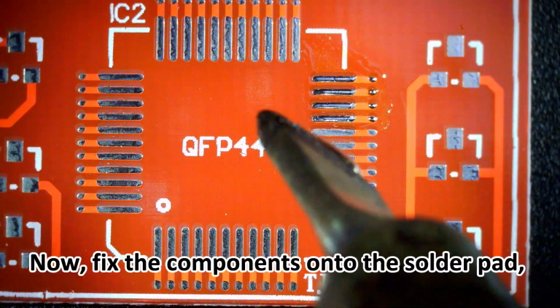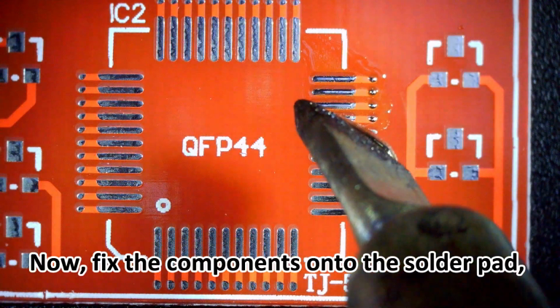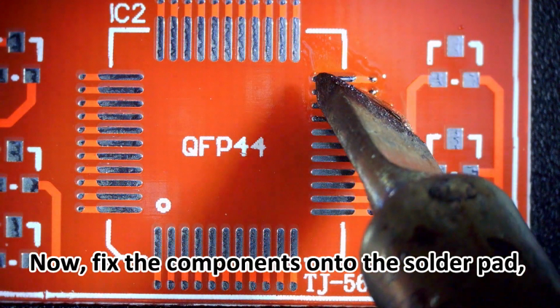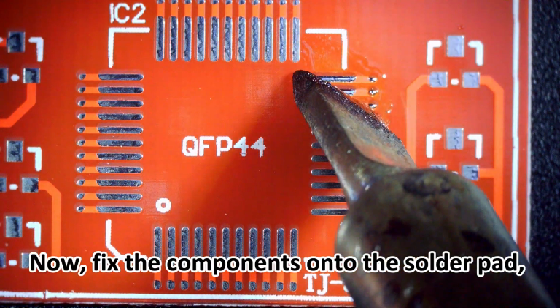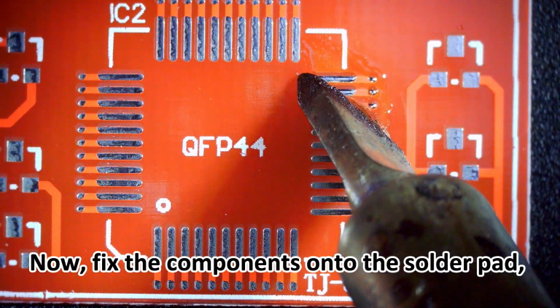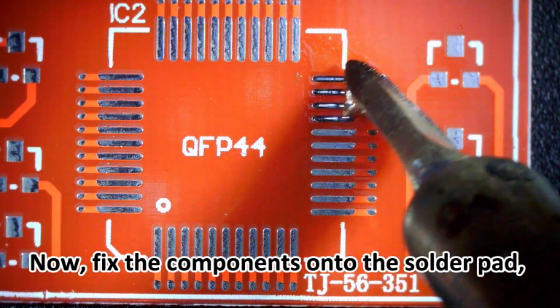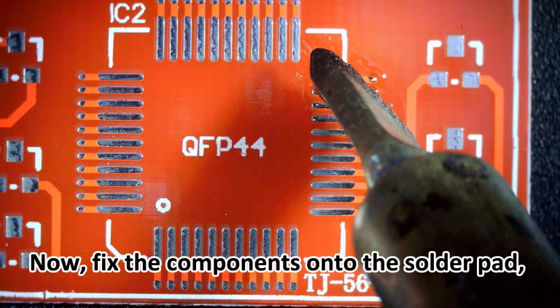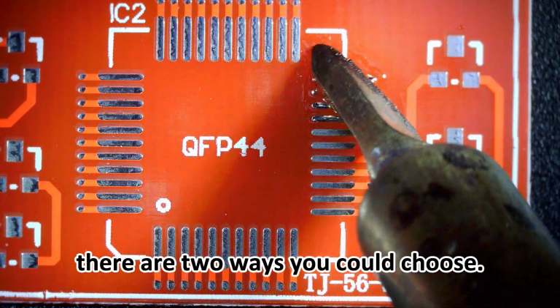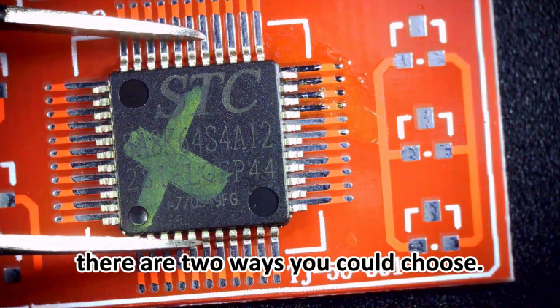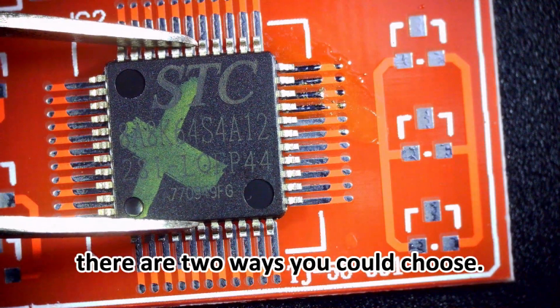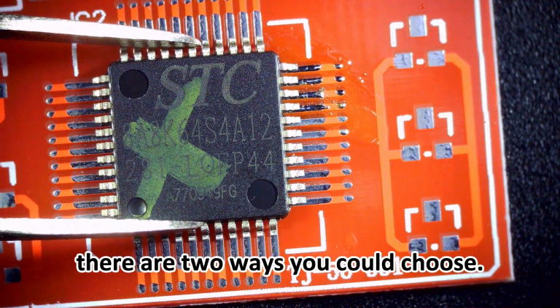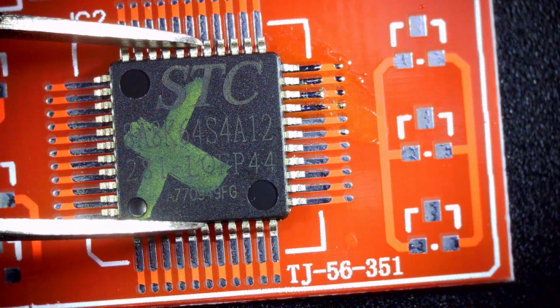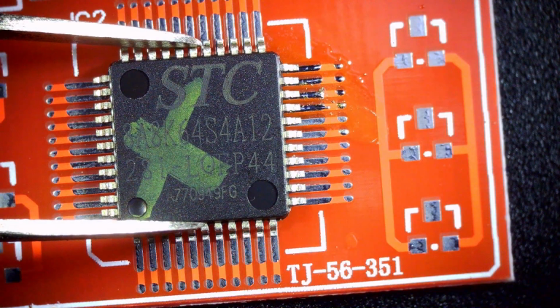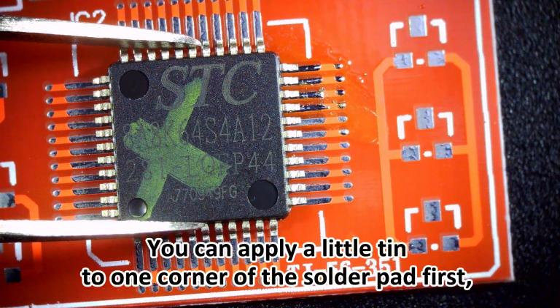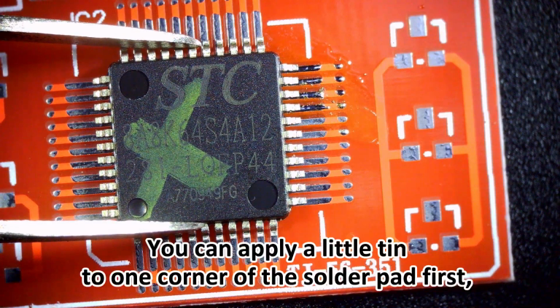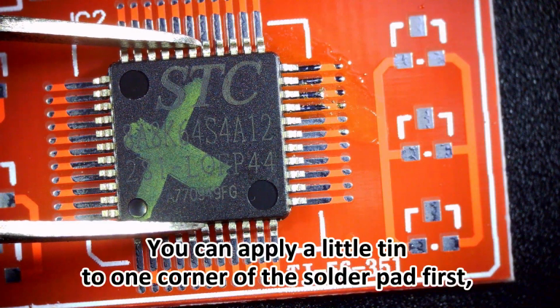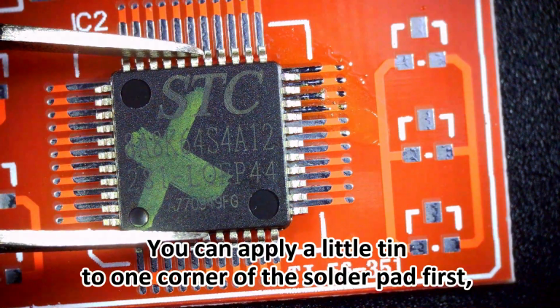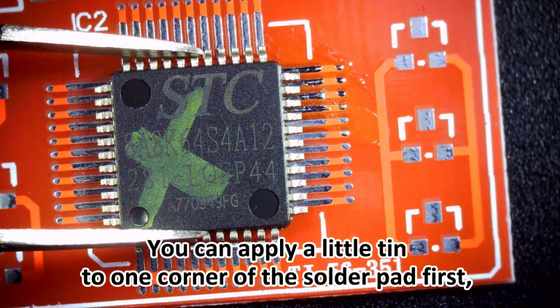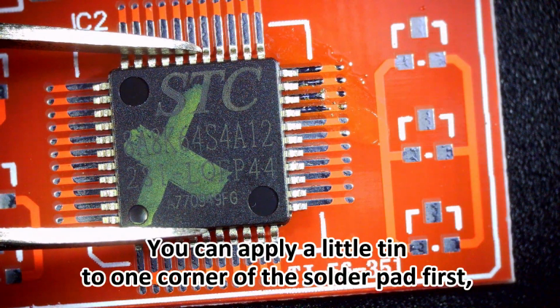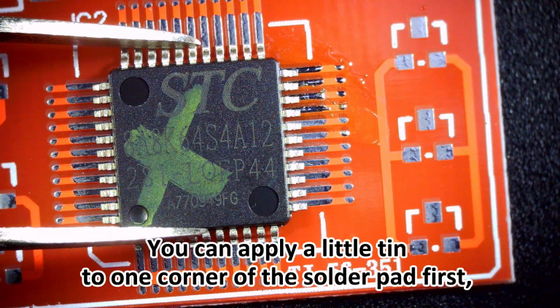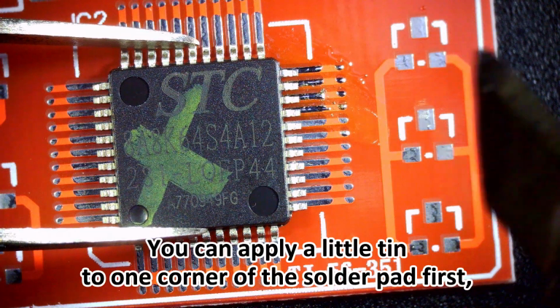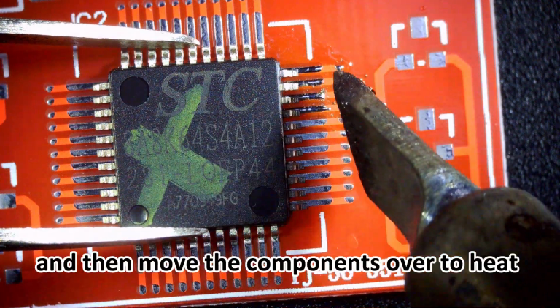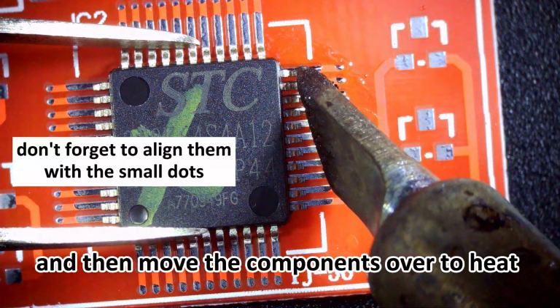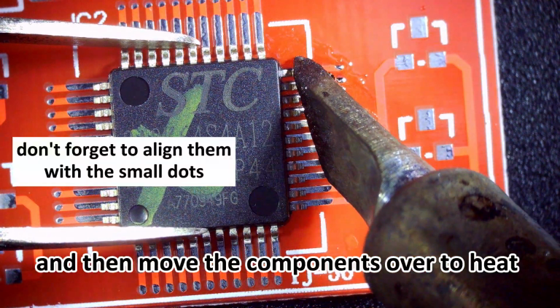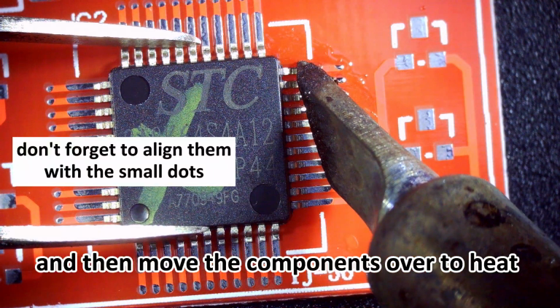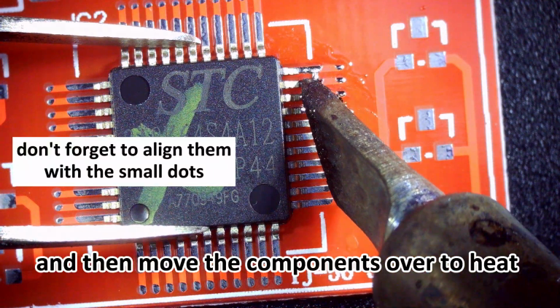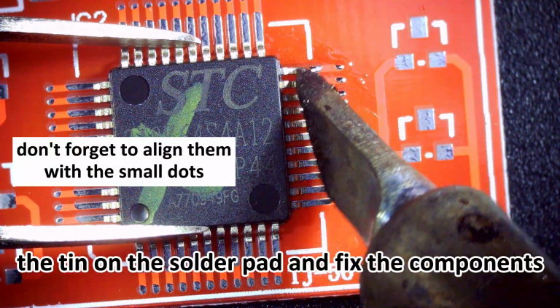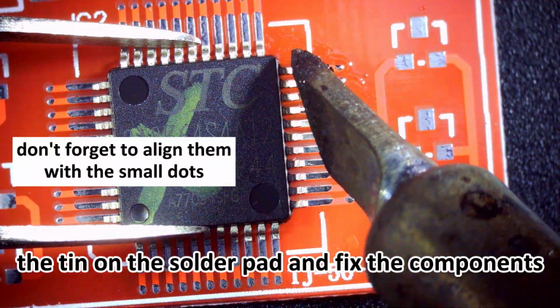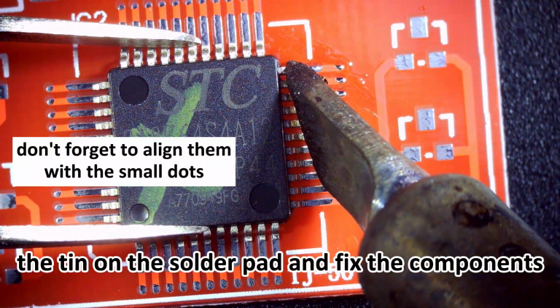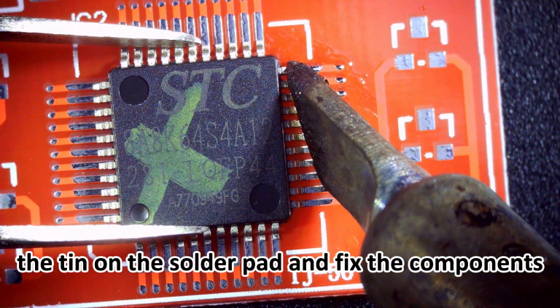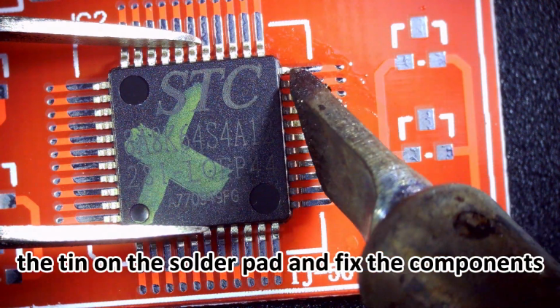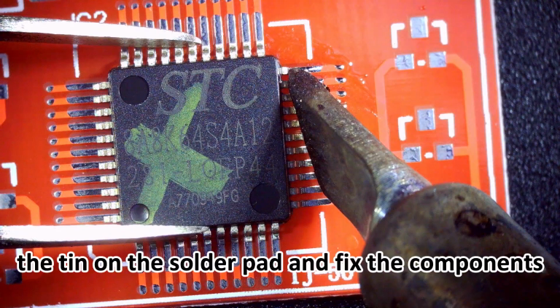Now, fix the components onto the solder pad. There are two ways you could choose. You can apply a little tin to one corner of the solder pad first, and then move the components over to heat the tin on the solder pad and fix the components.